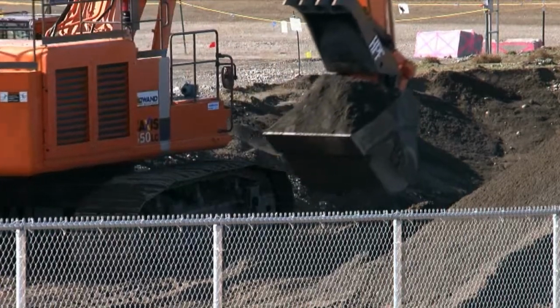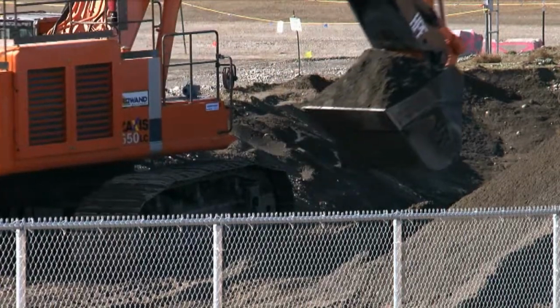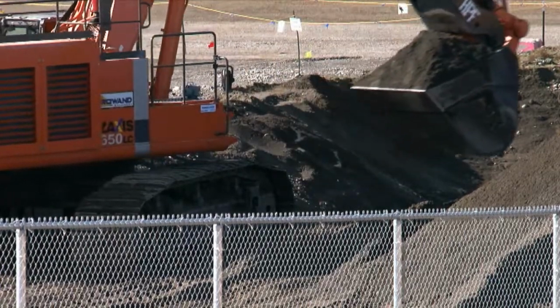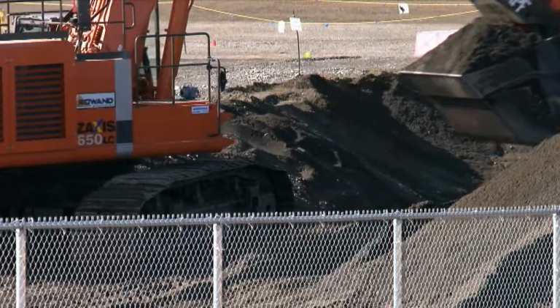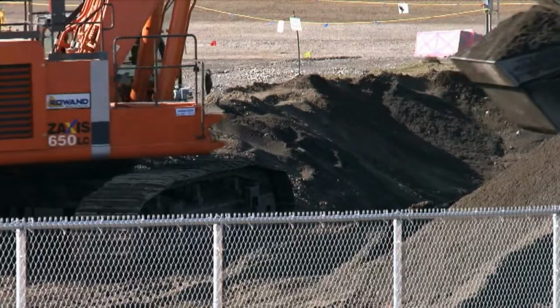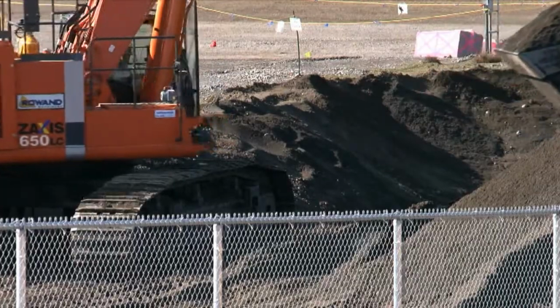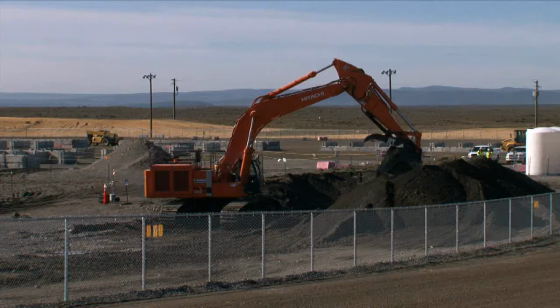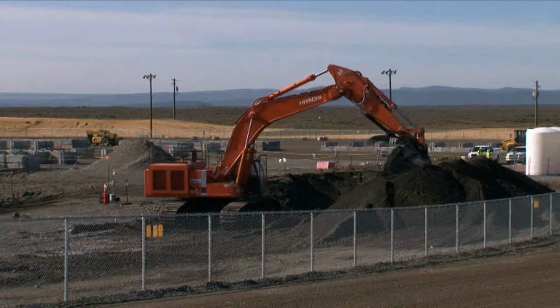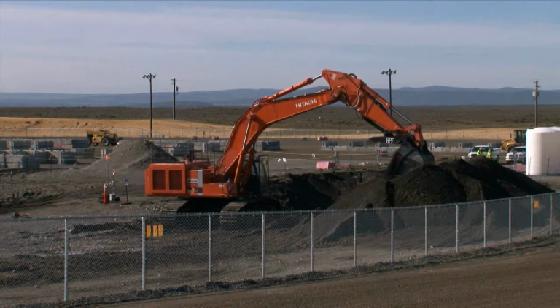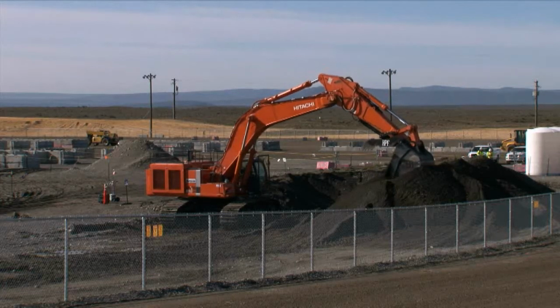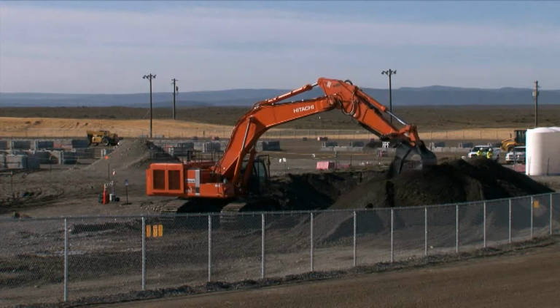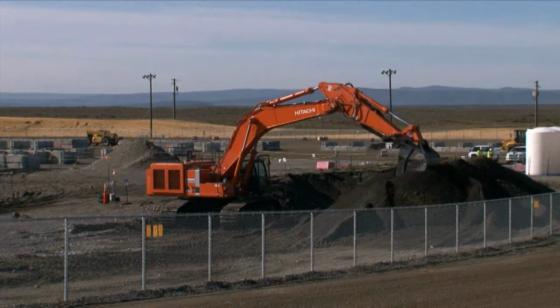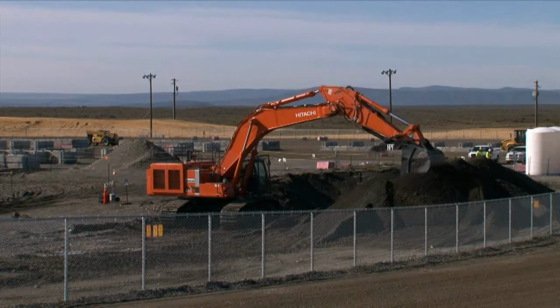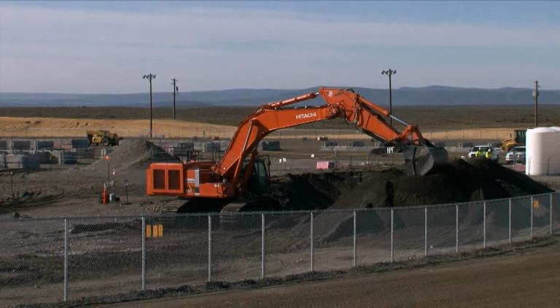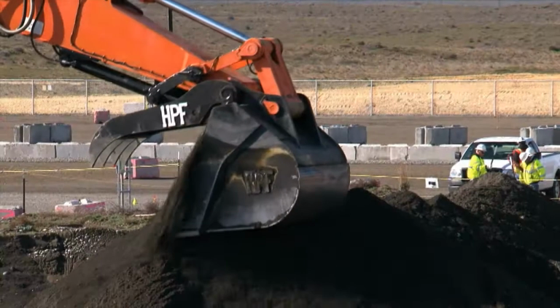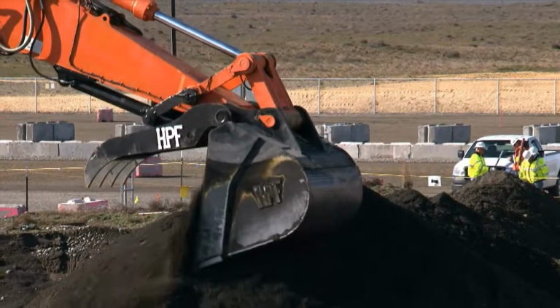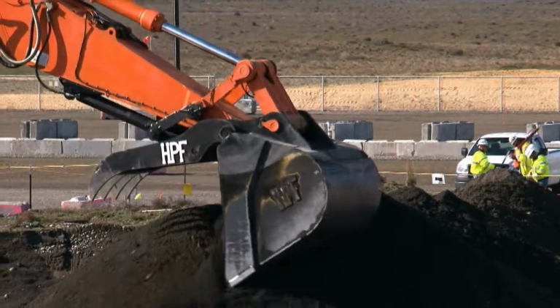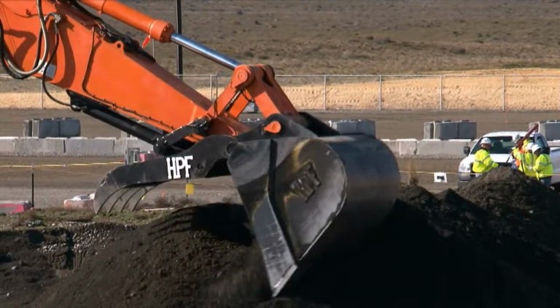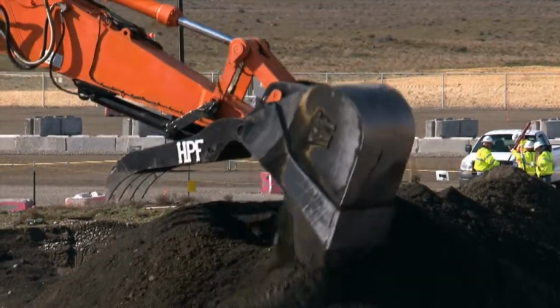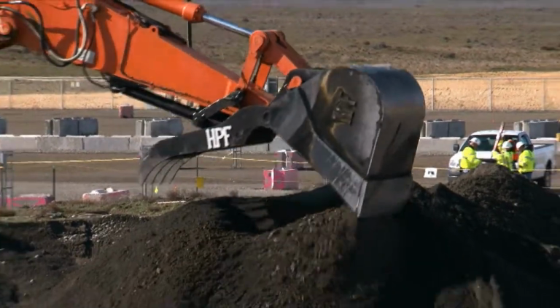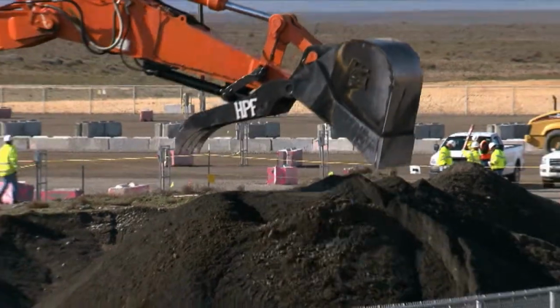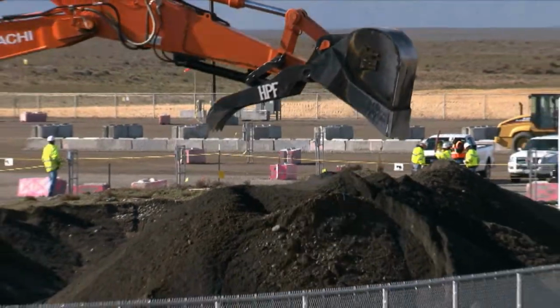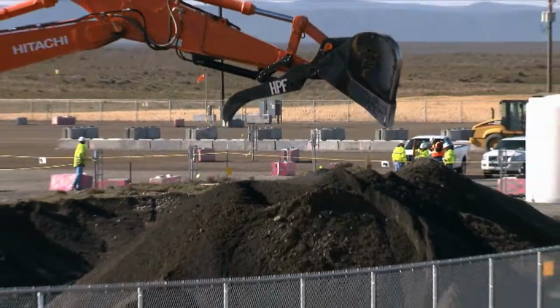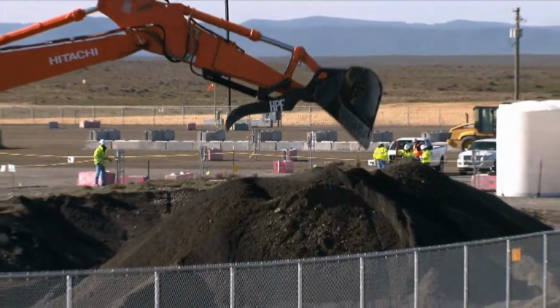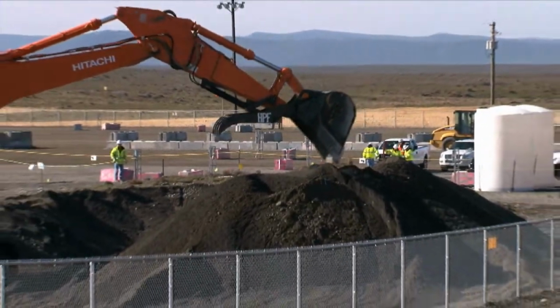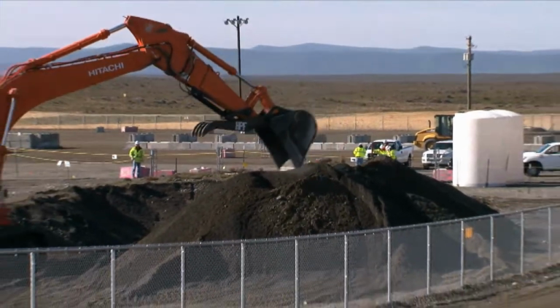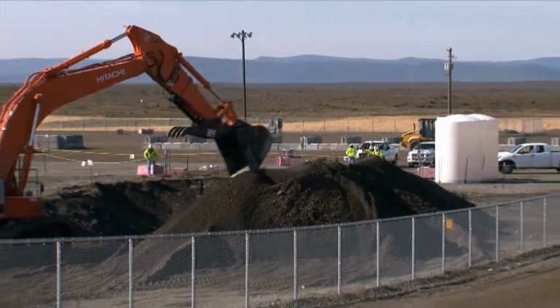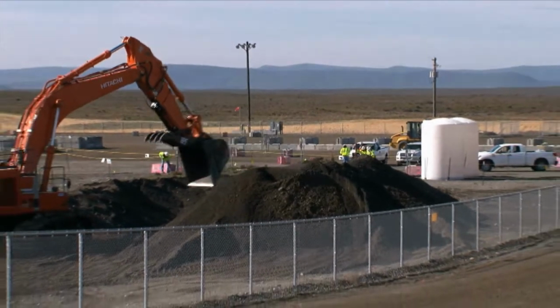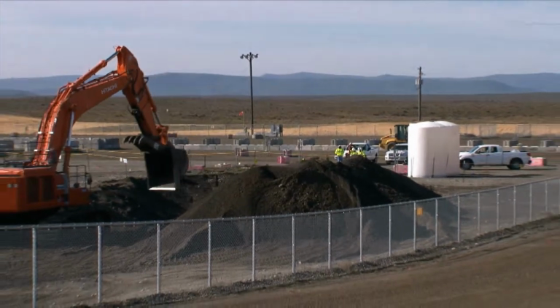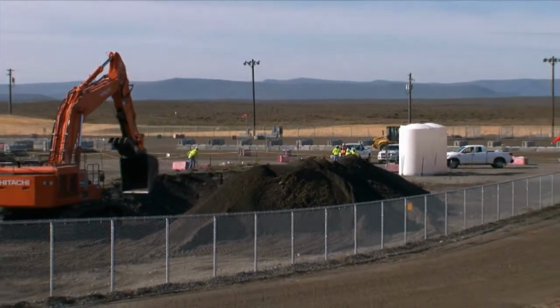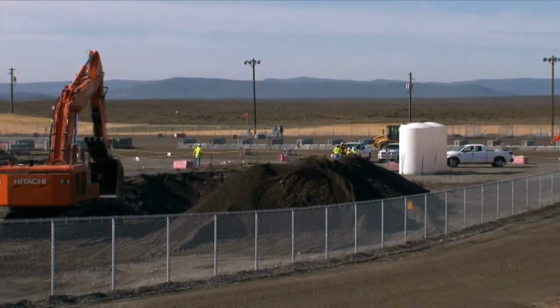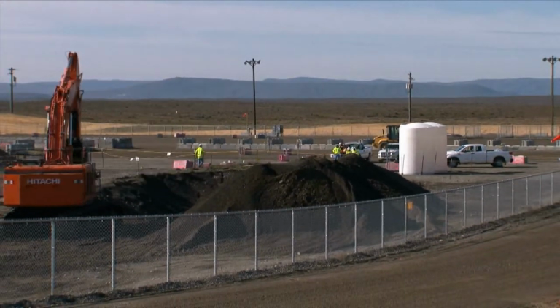The burial ground also contains 94 vertical pipe units that were constructed by welding five bottomless drums together and buried vertically about 10 feet apart. High activity waste was generally disposed in these vertical pipe units.